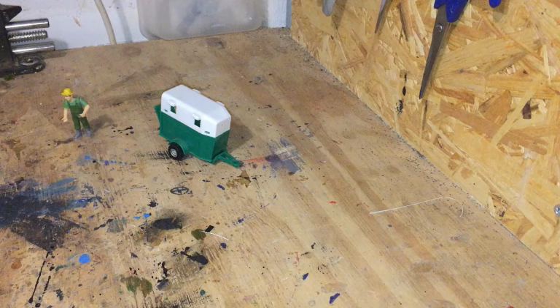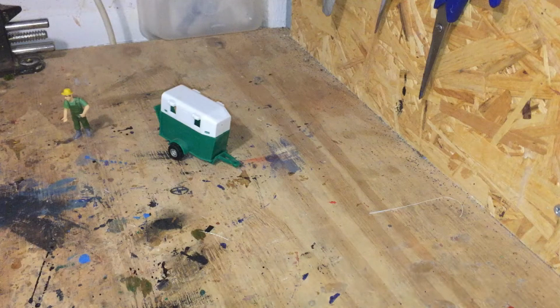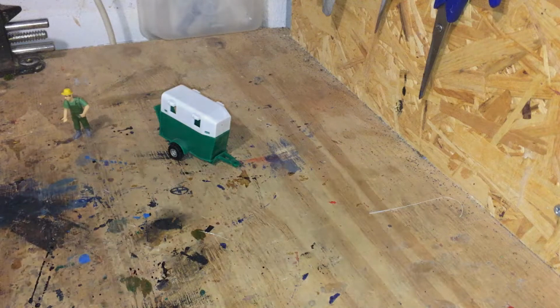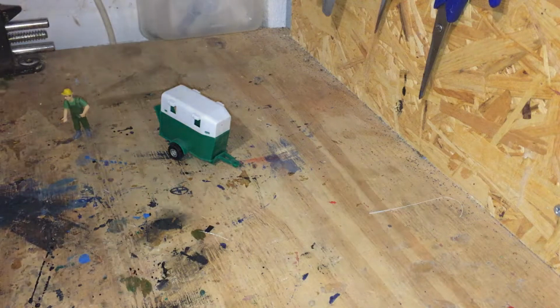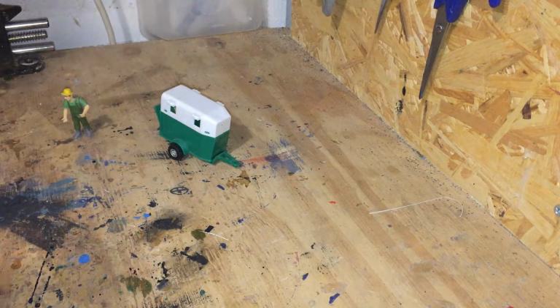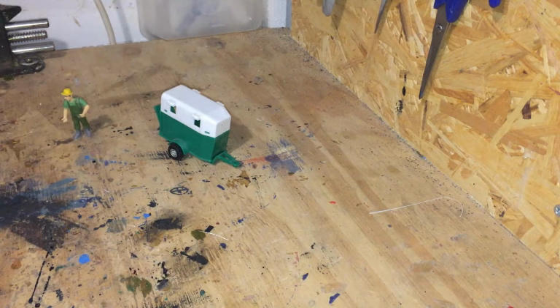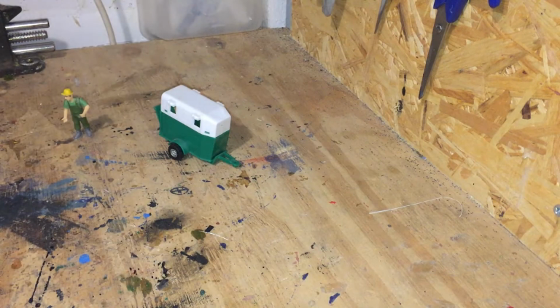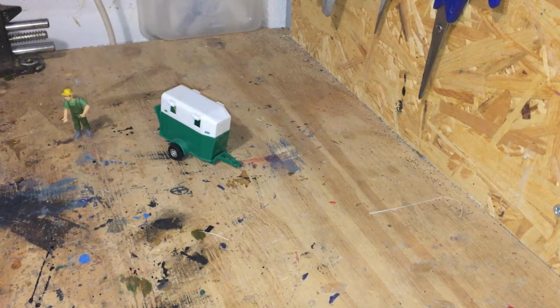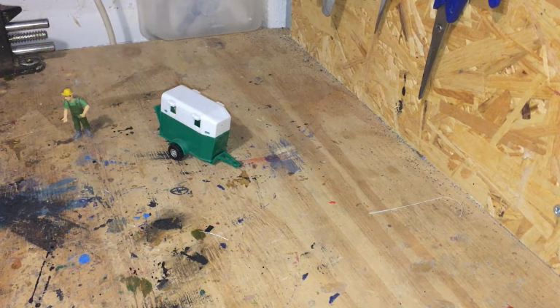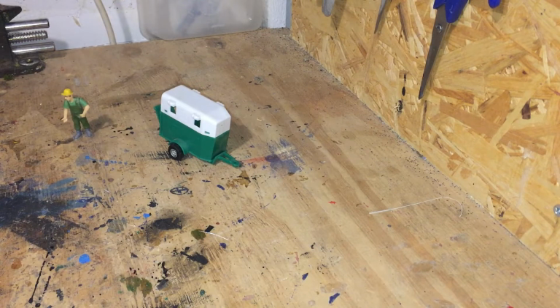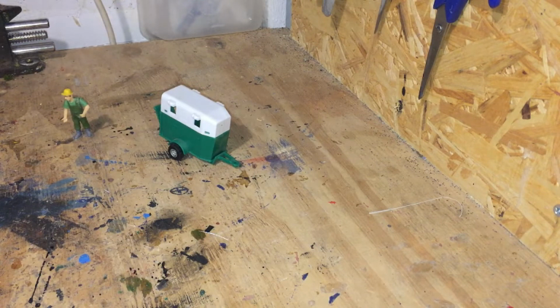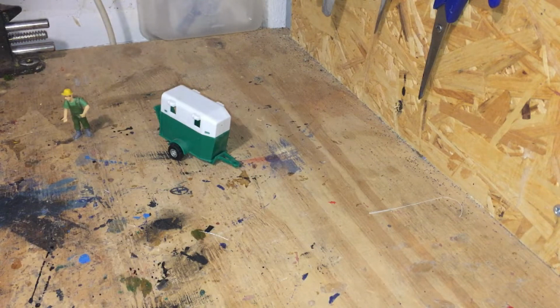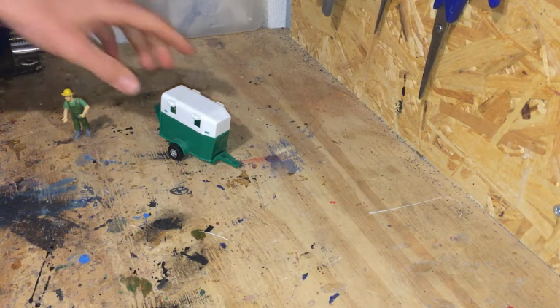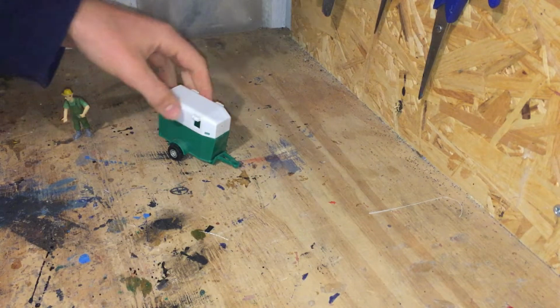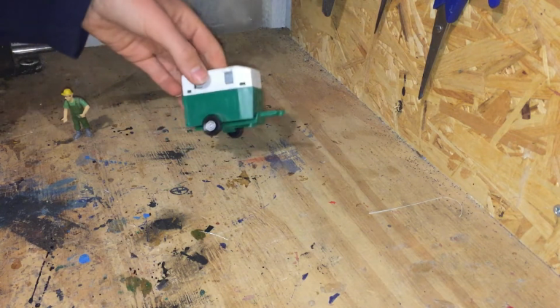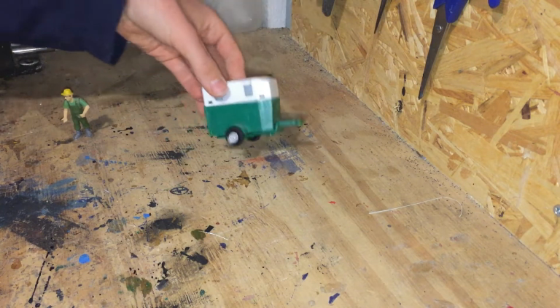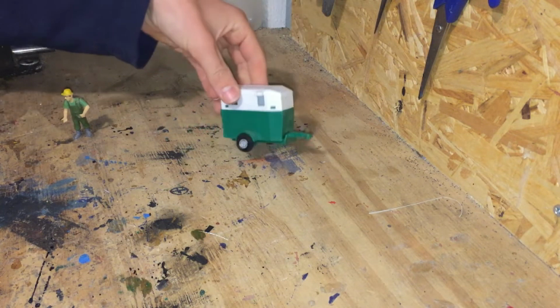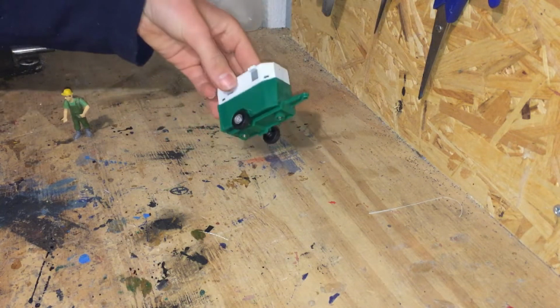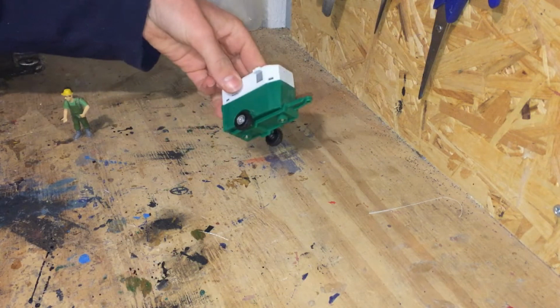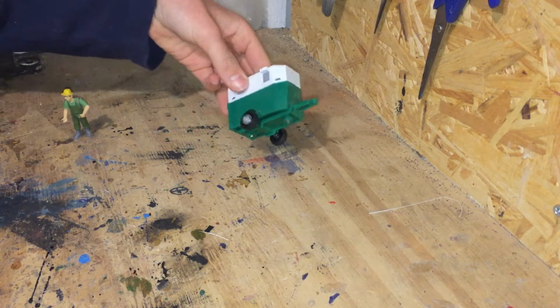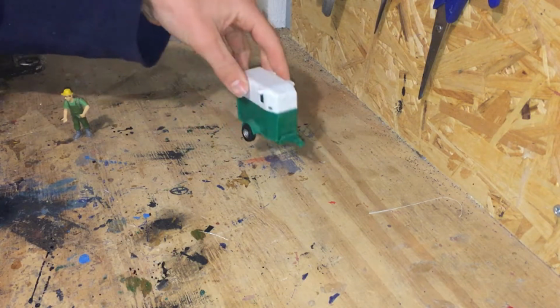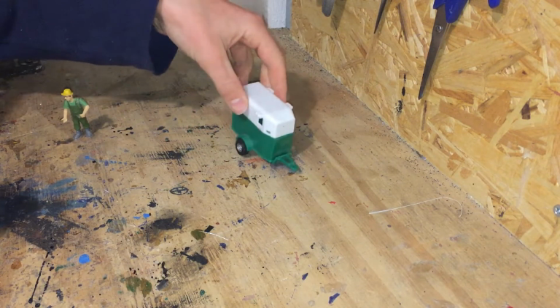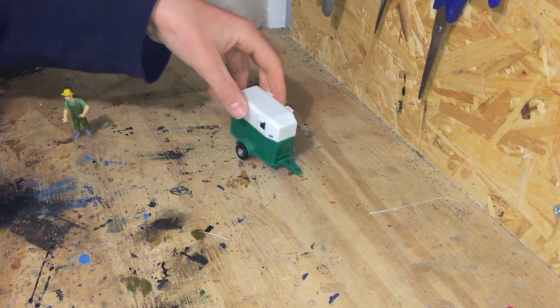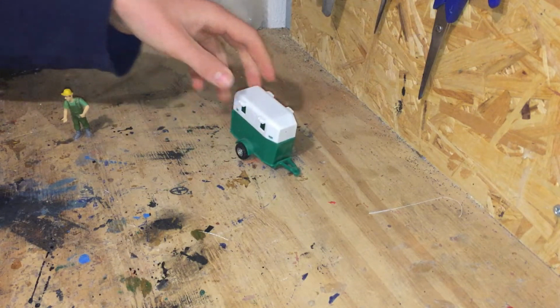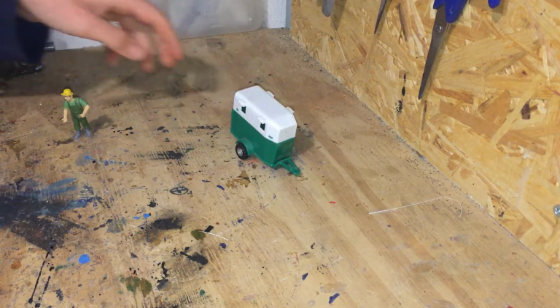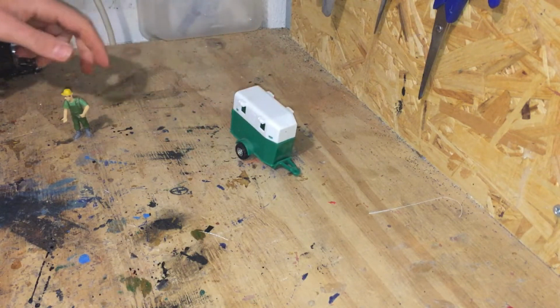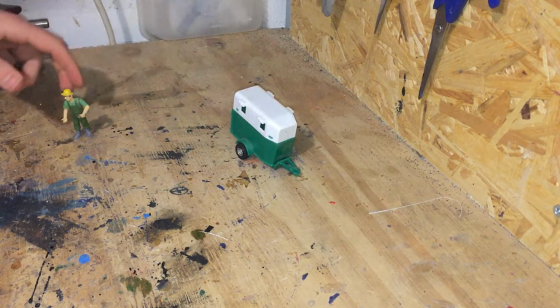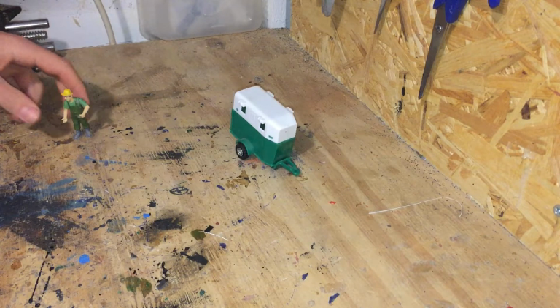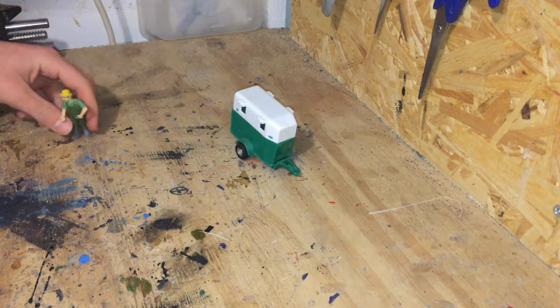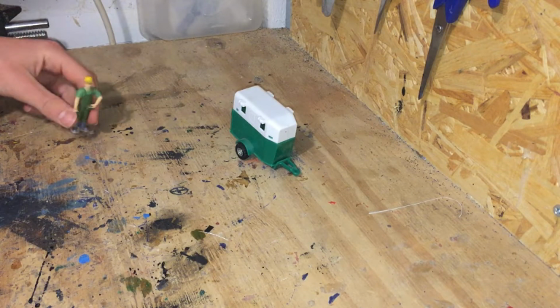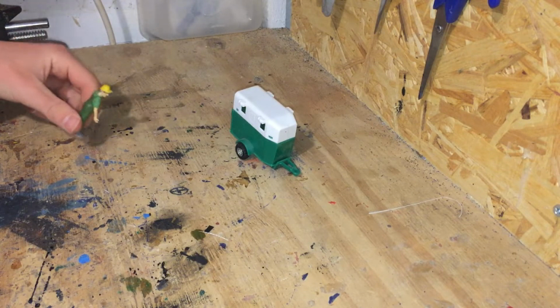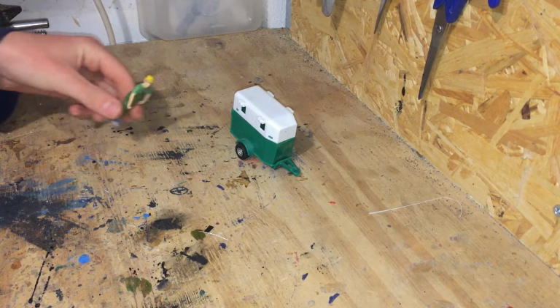Hello and welcome back to Scratch Your Found. Today we are converting this old horse trailer. This is a much smaller scale to go behind a much smaller tractor.